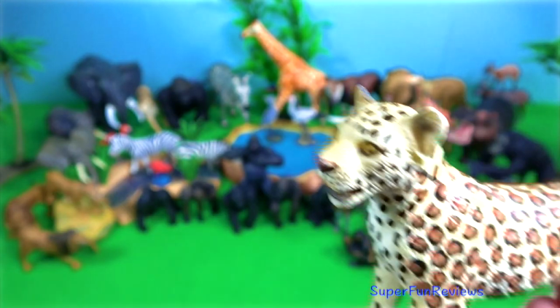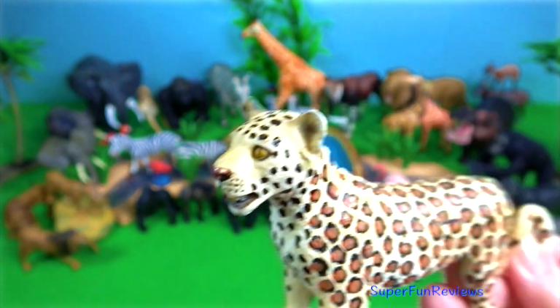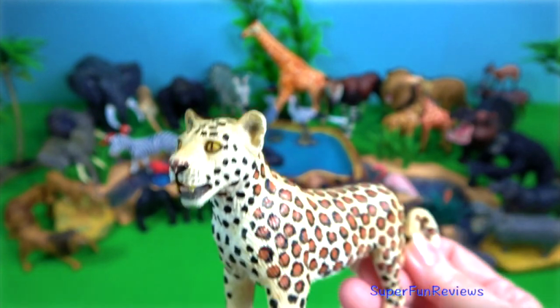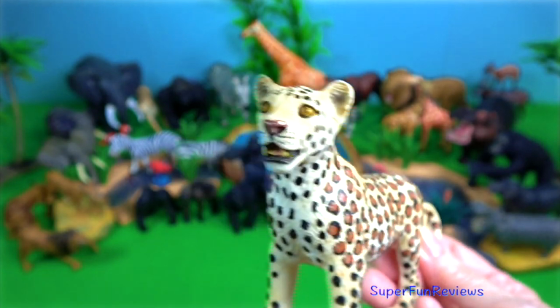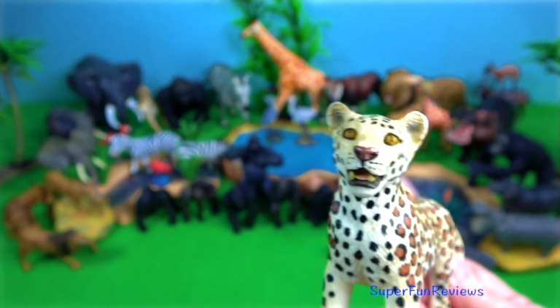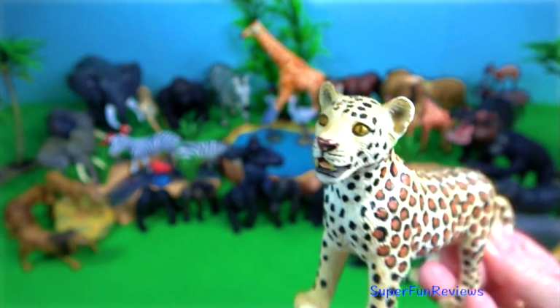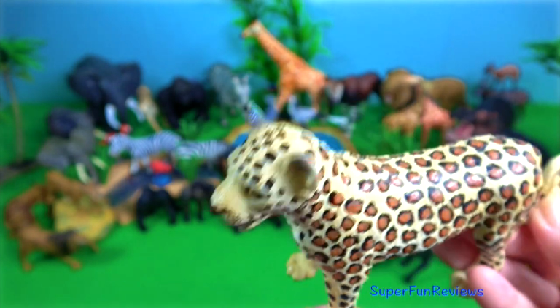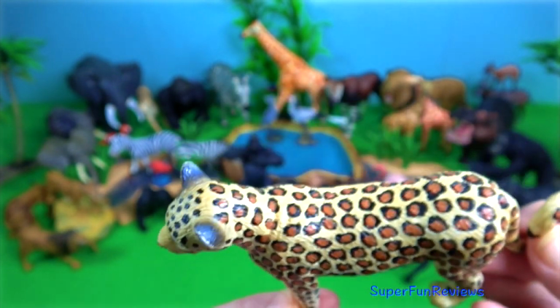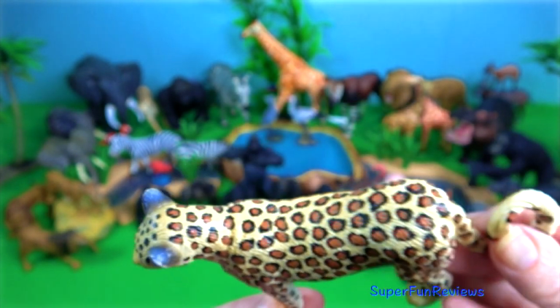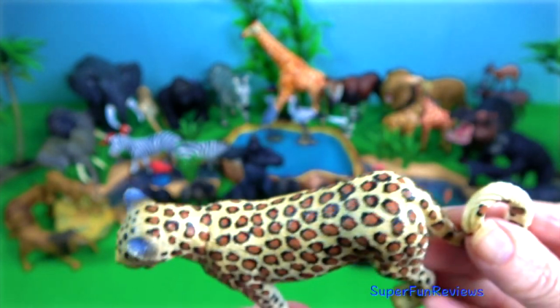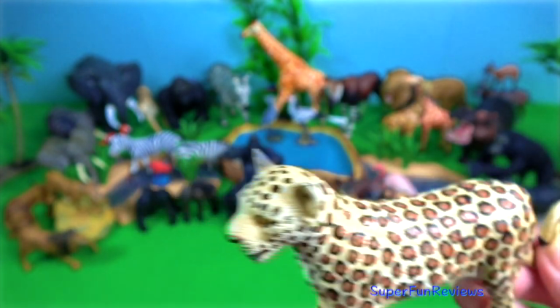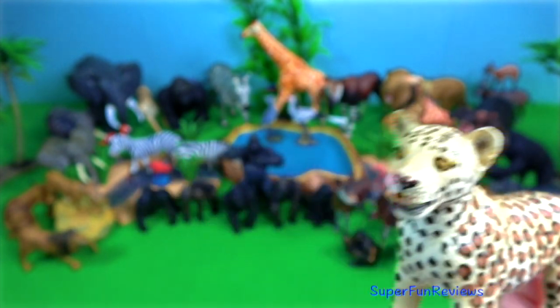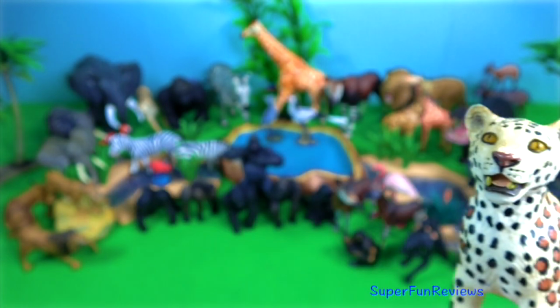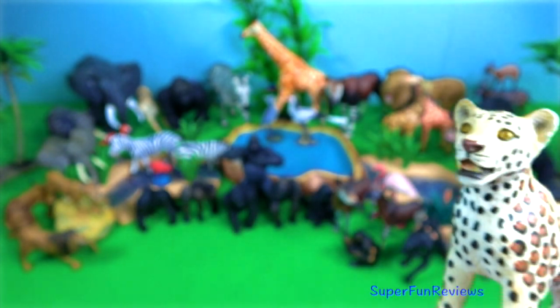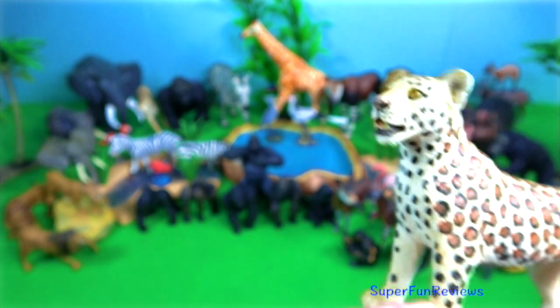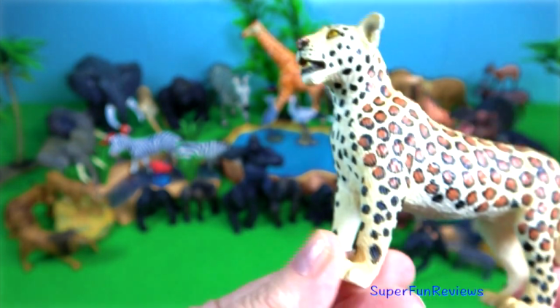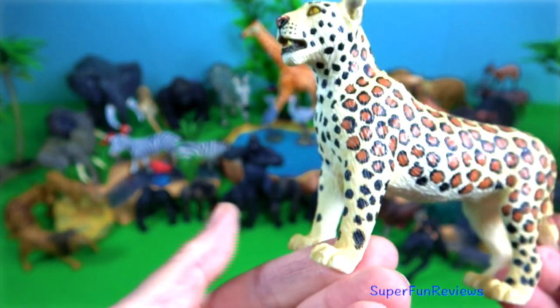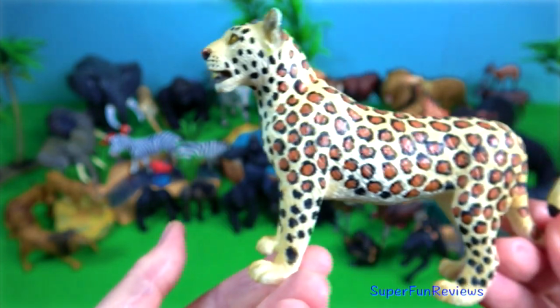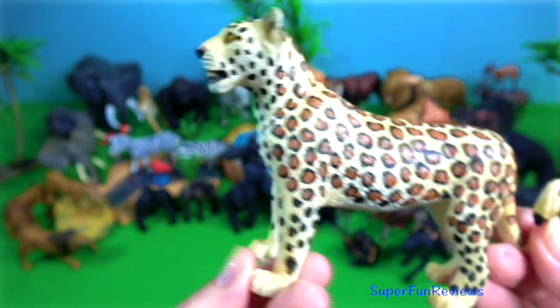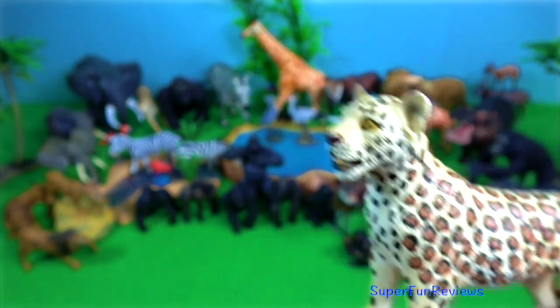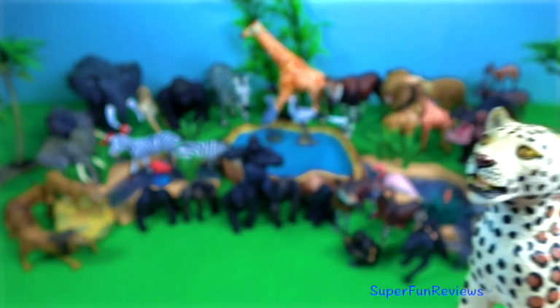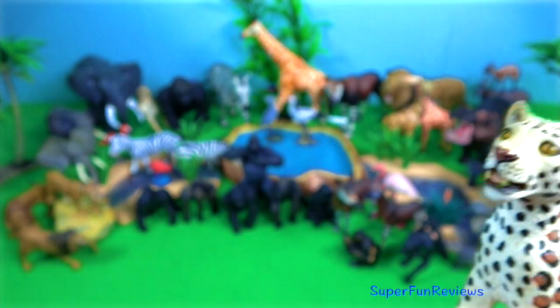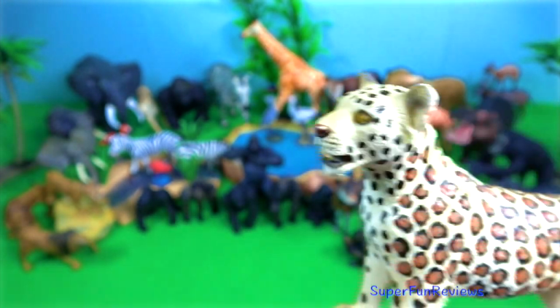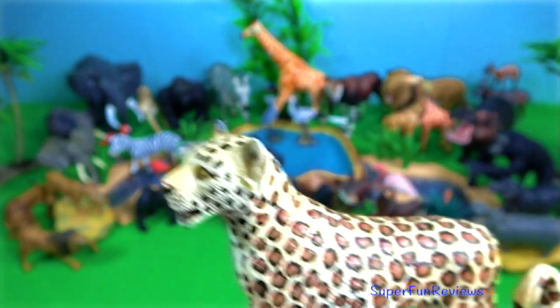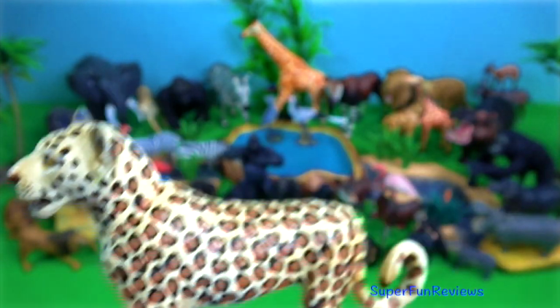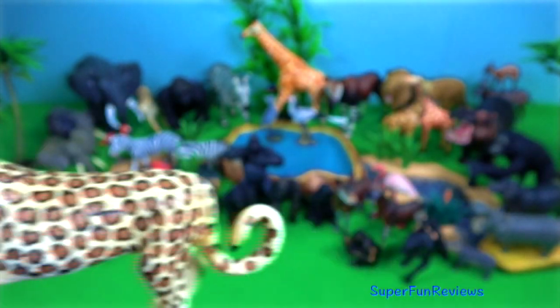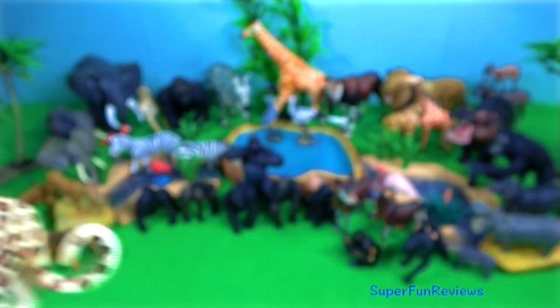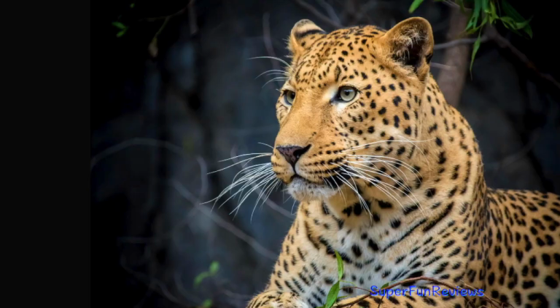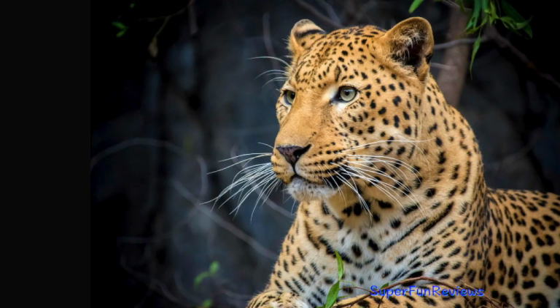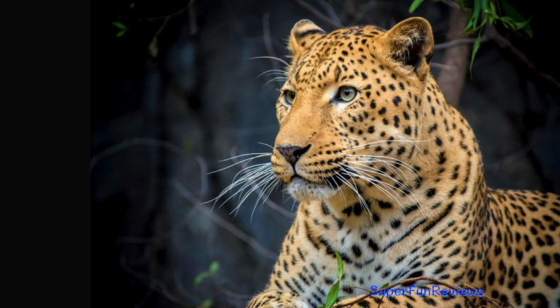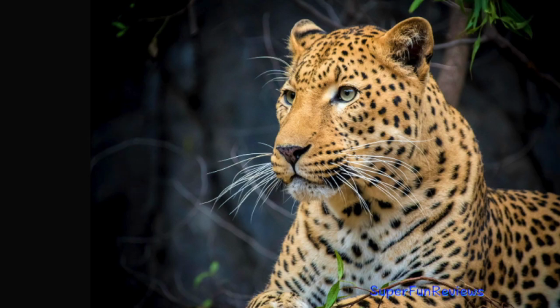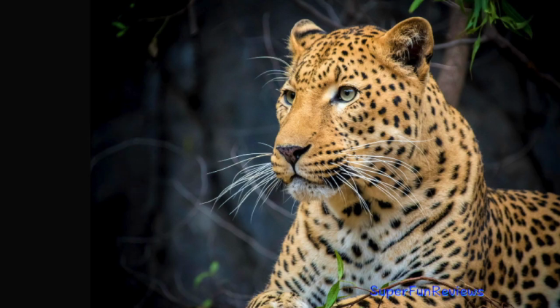Leopard. It has traditionally adorned the coat of arms for the Congo. They are found chiefly in the Congo rainforest along with many other species.